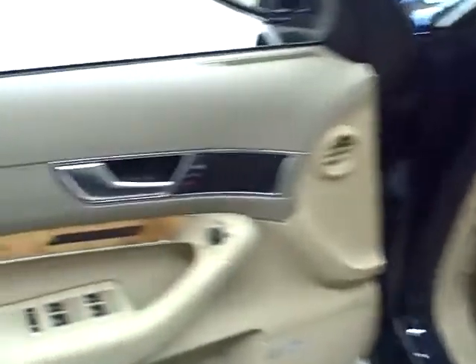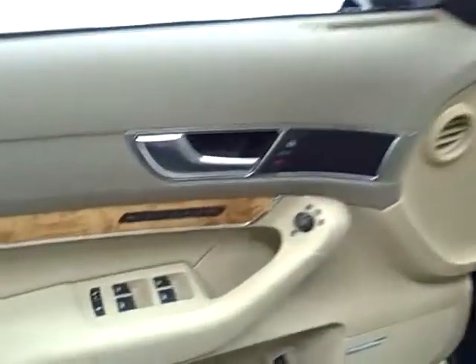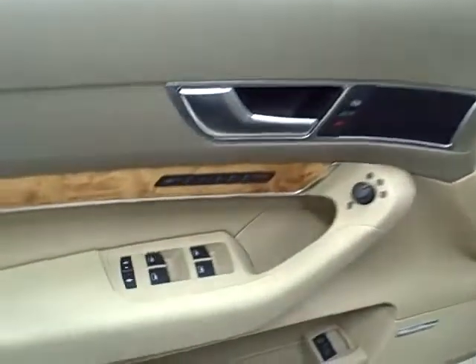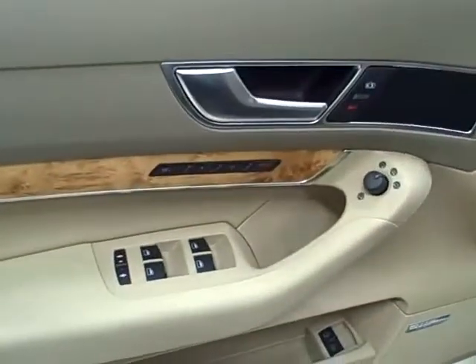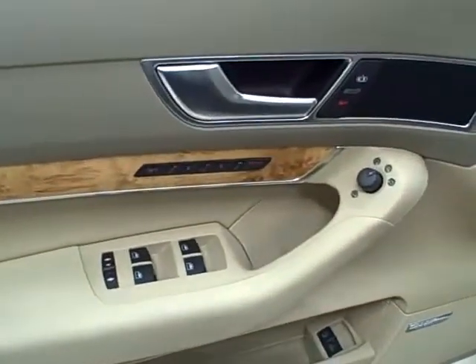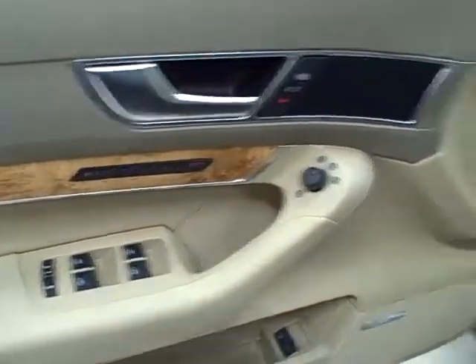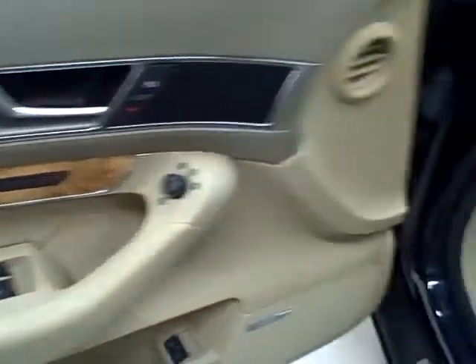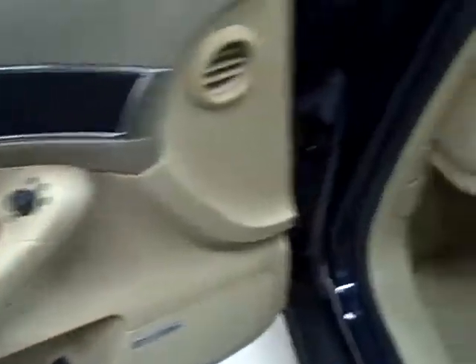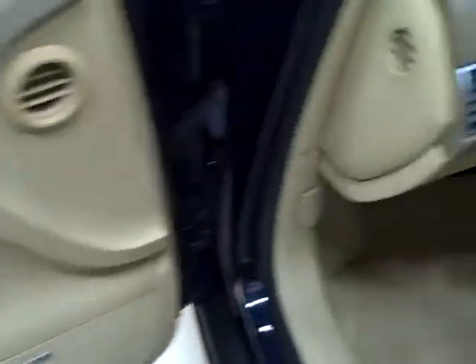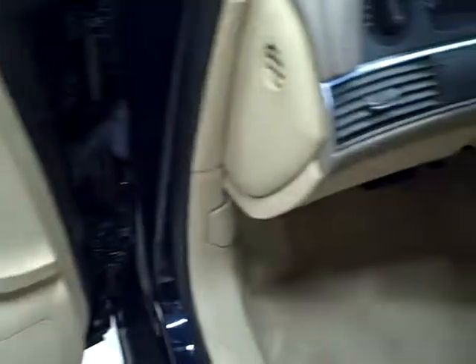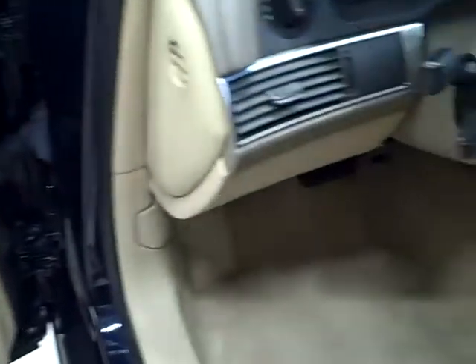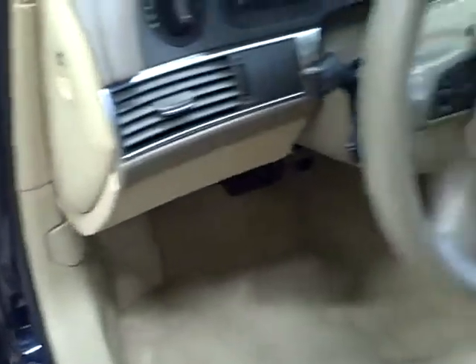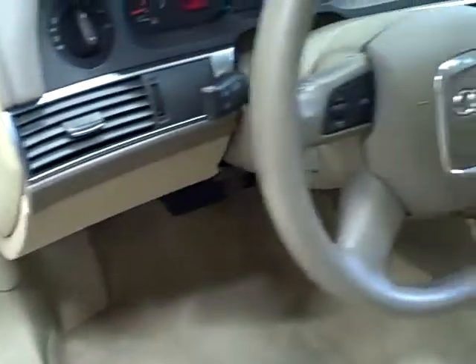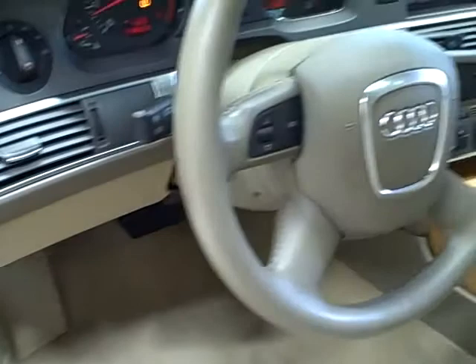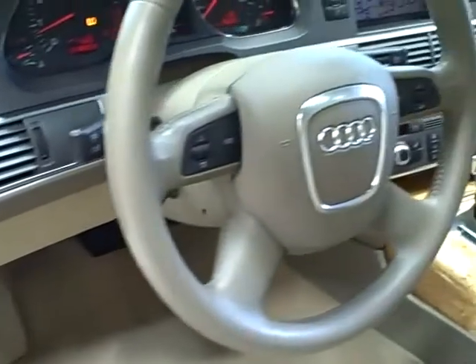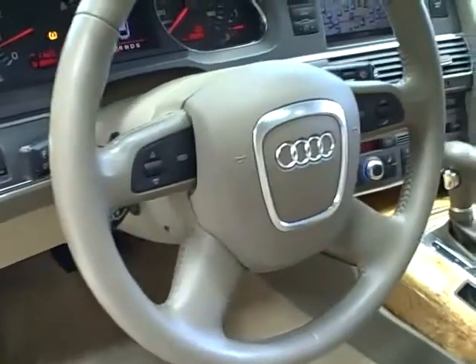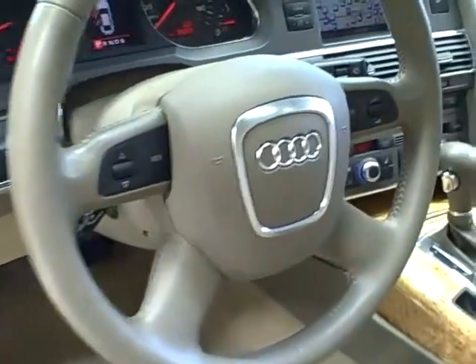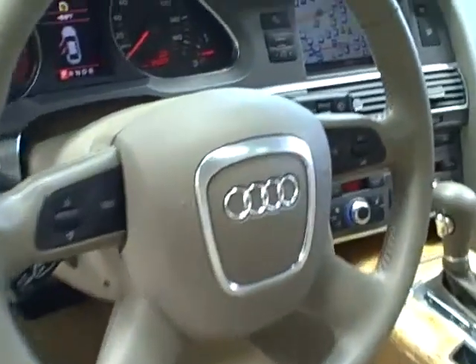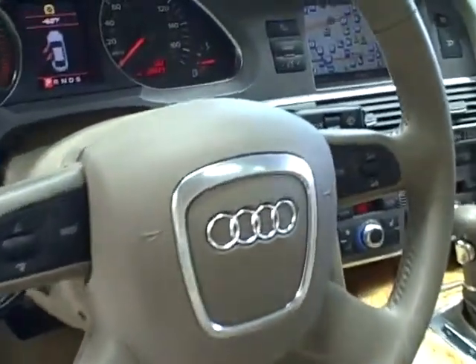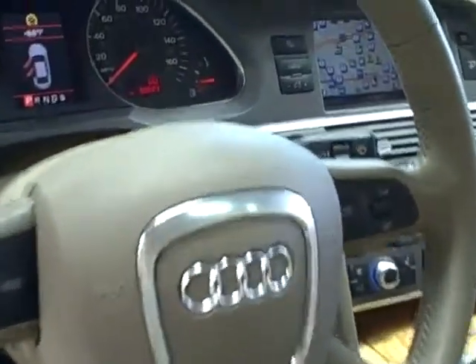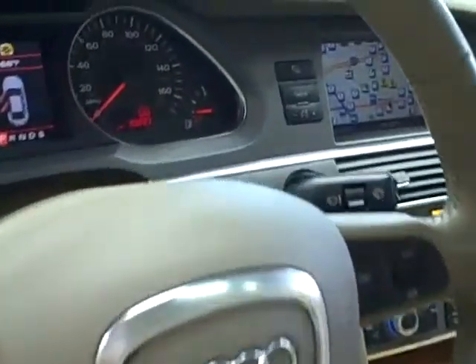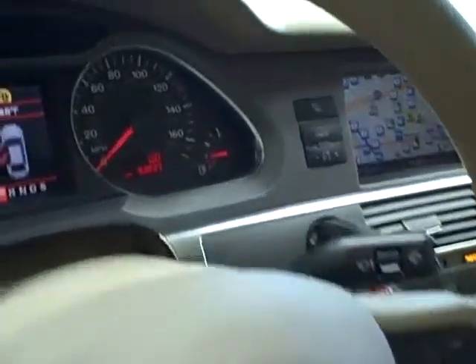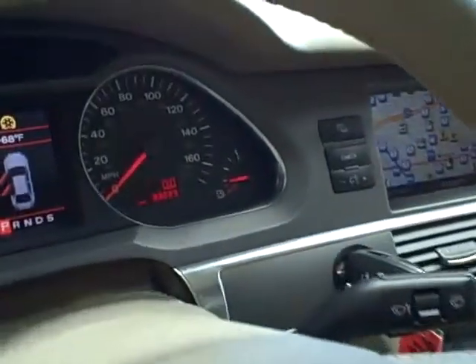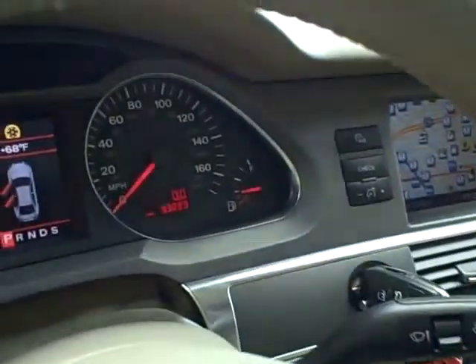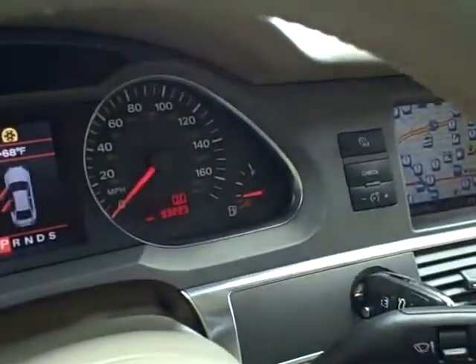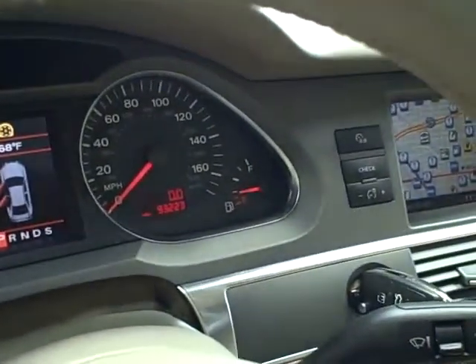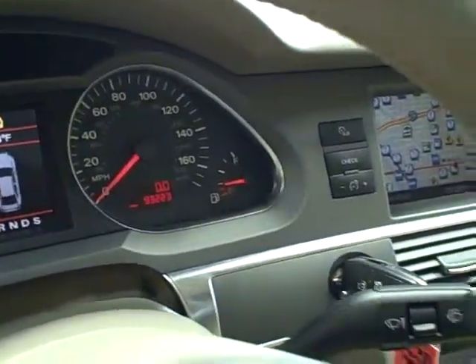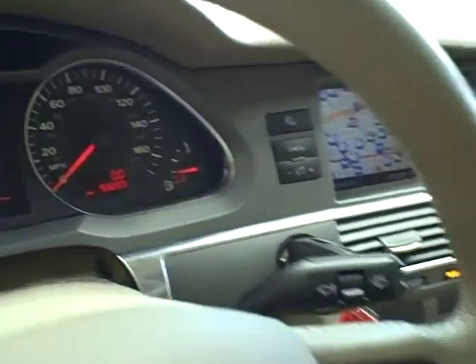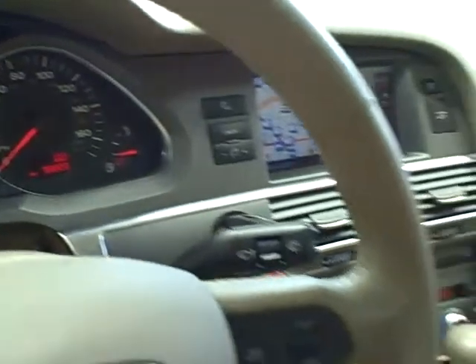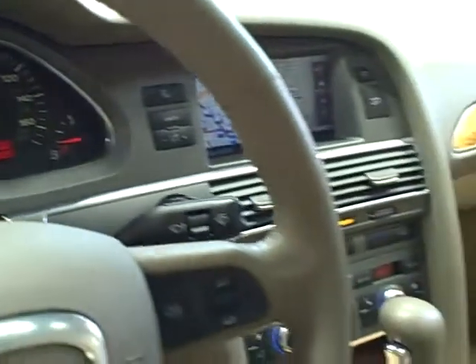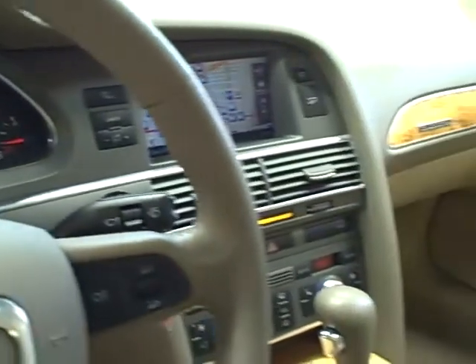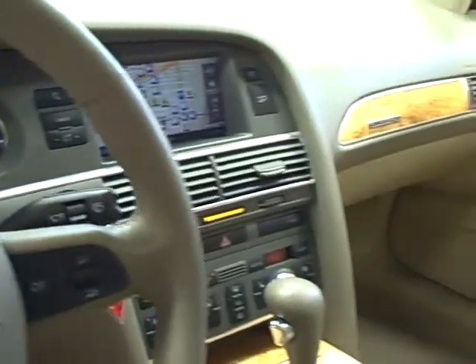This Audi features all power options, memory settings, steering wheel mounted controls, and only 93,000 original miles.